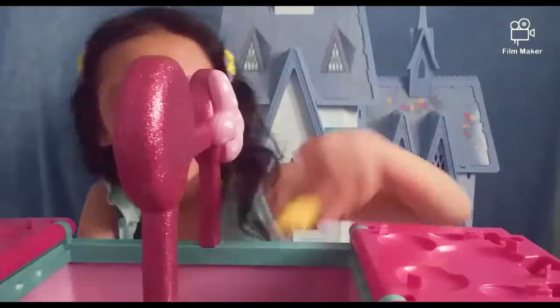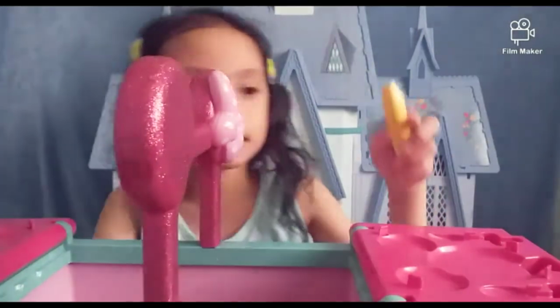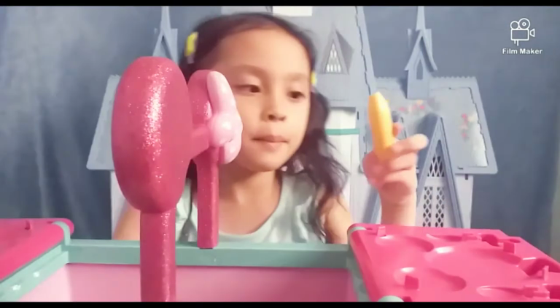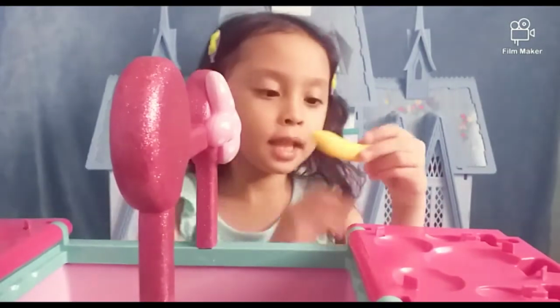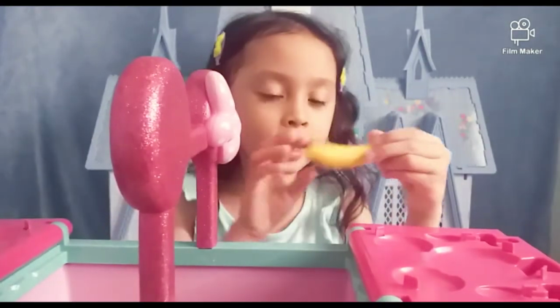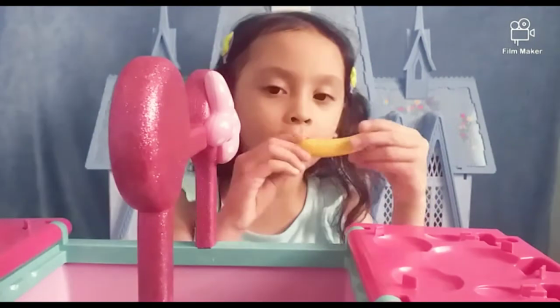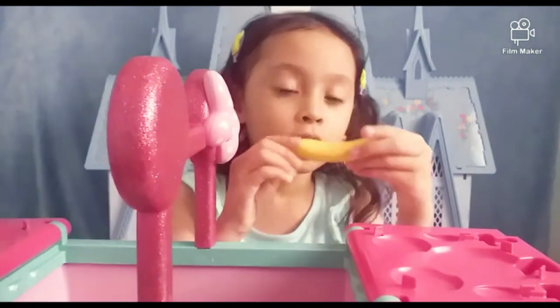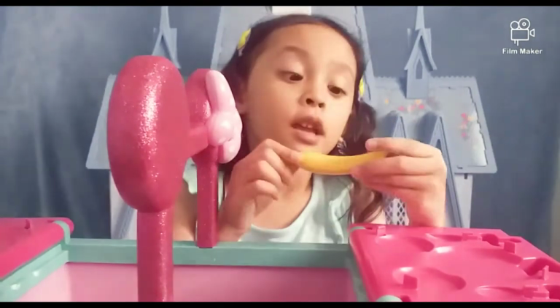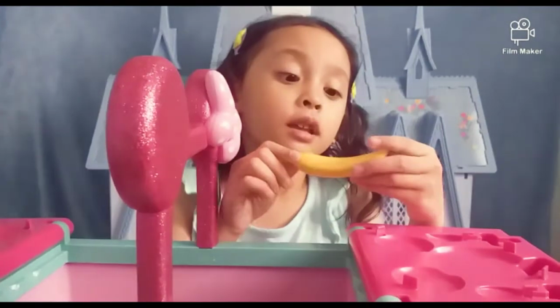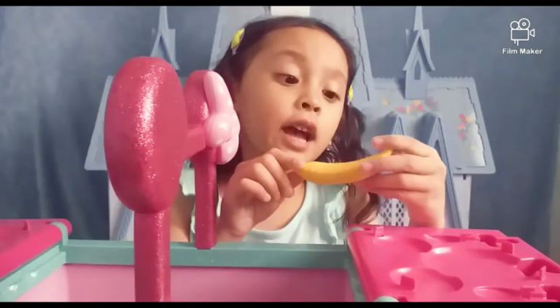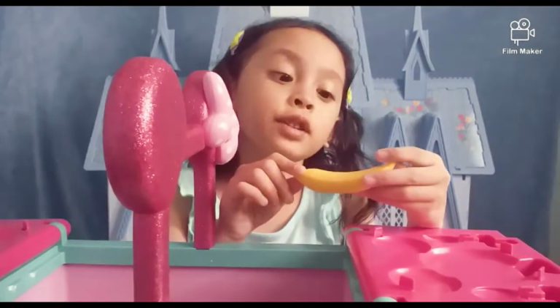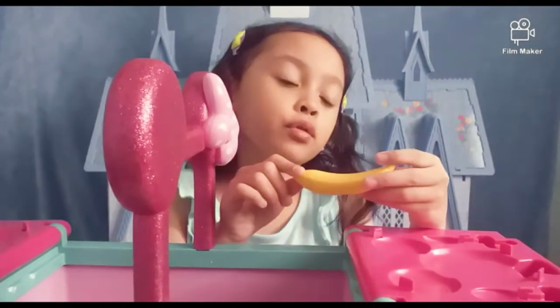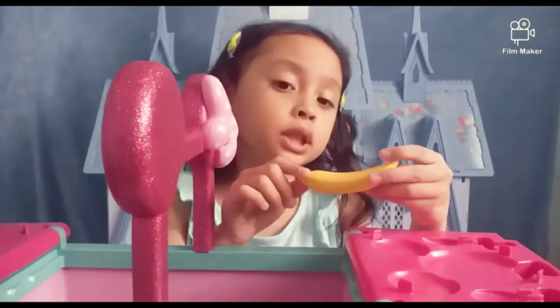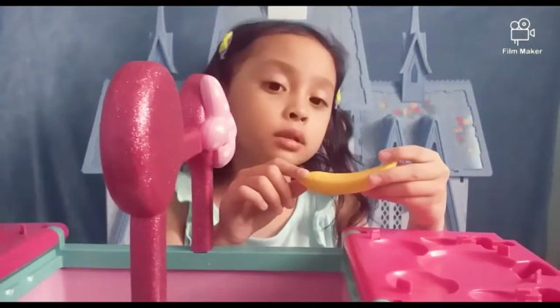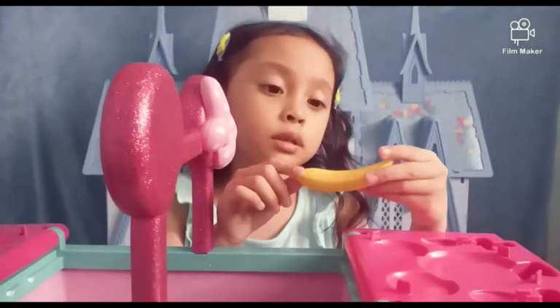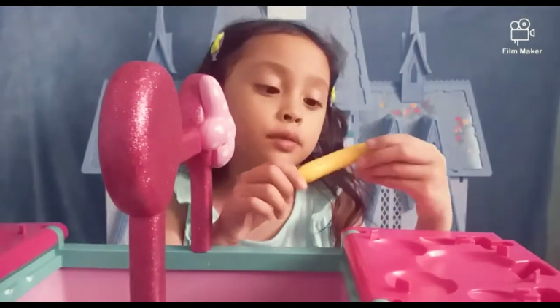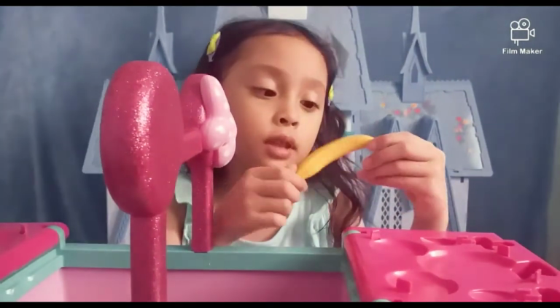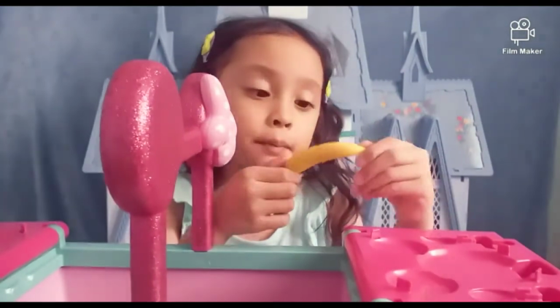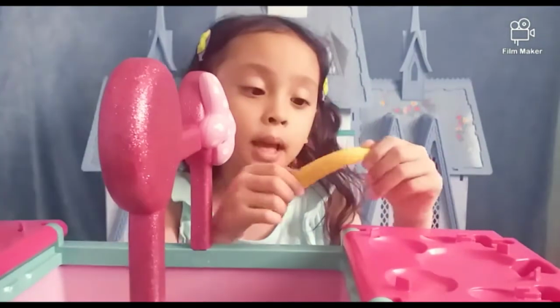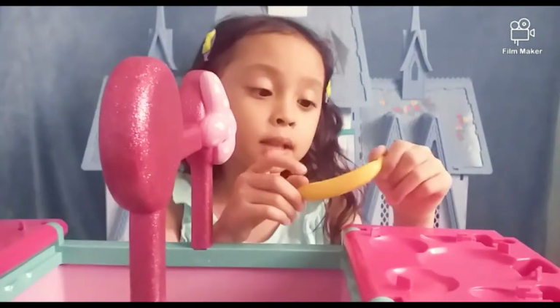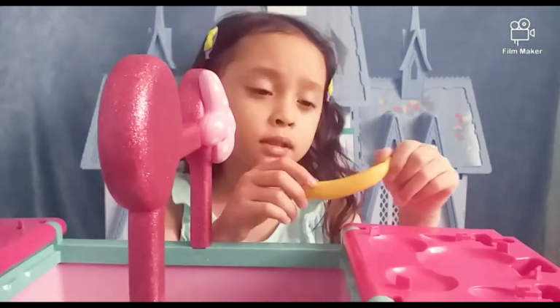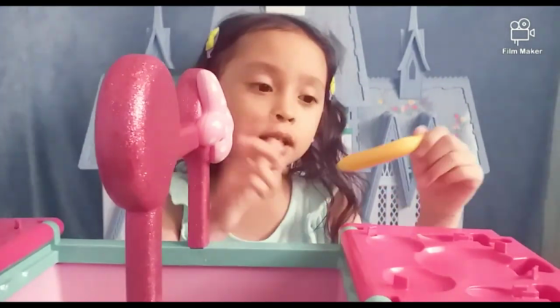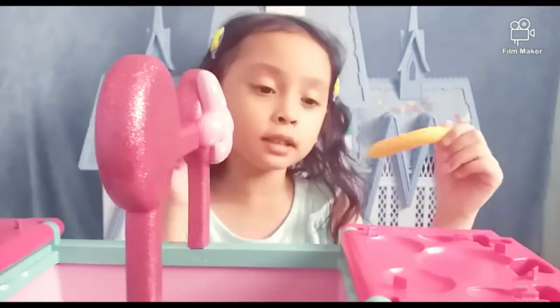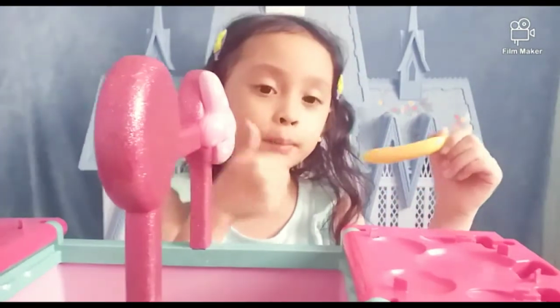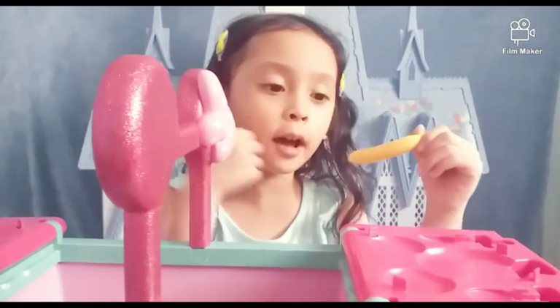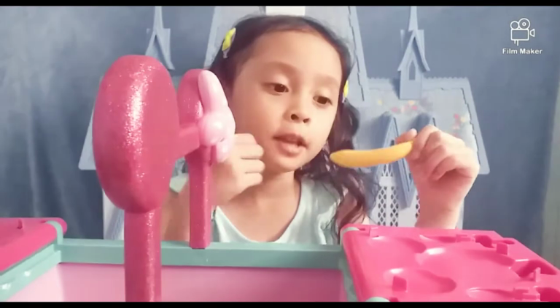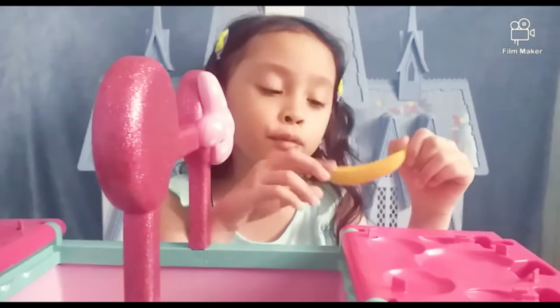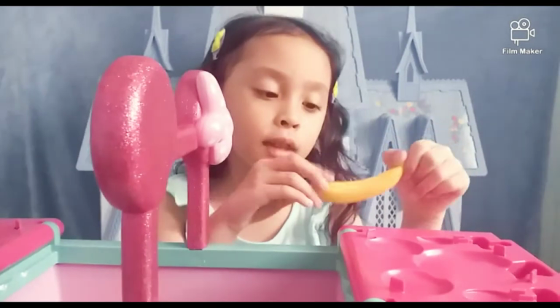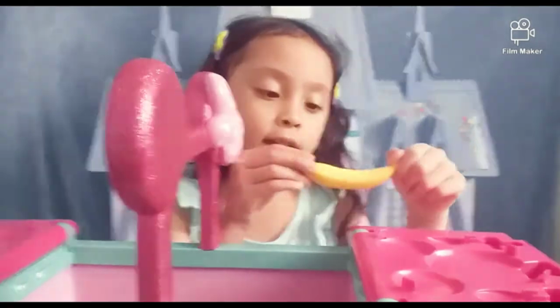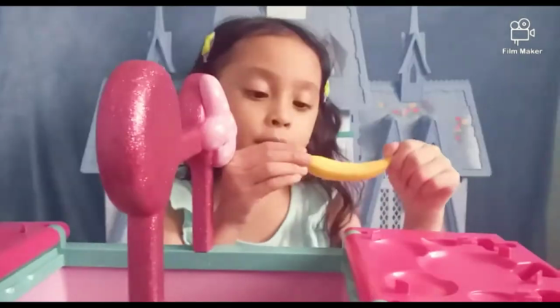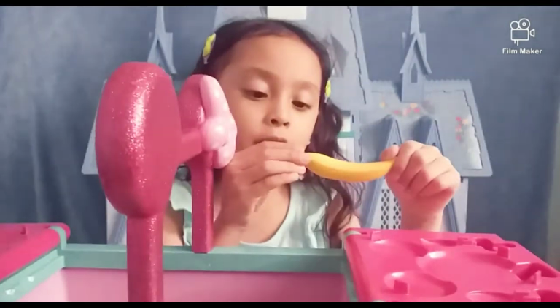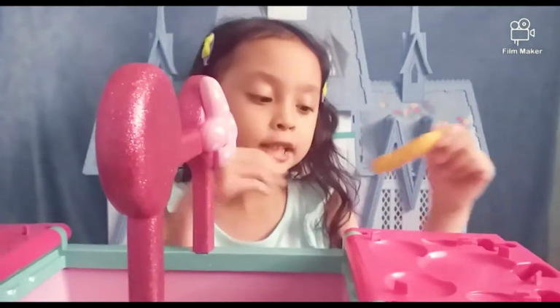Here's some banana. Guys, if you want to — if you like banana, flip the thumbs up.